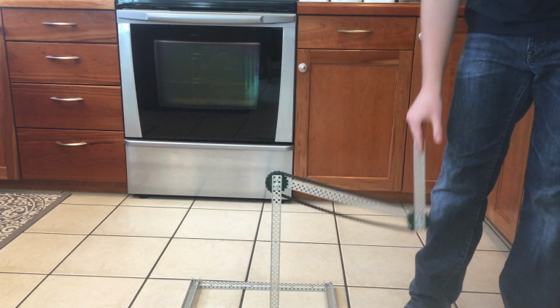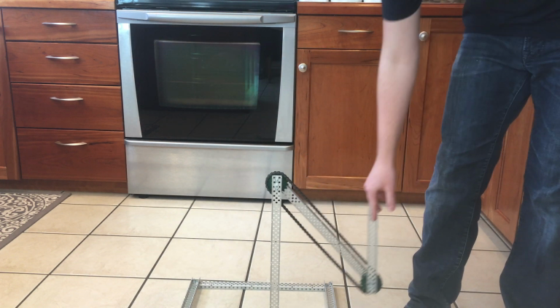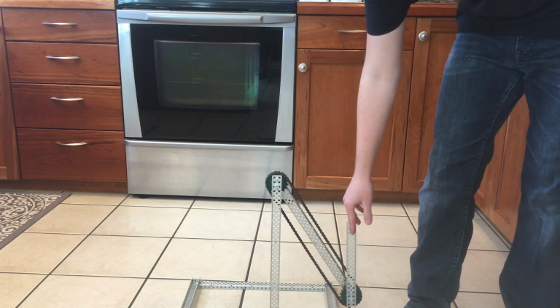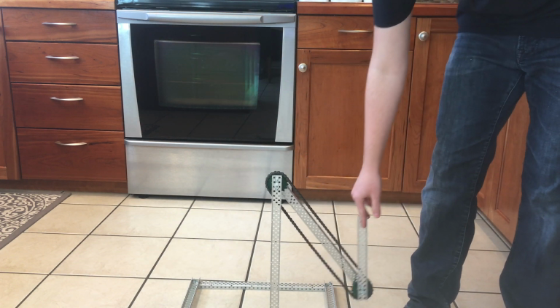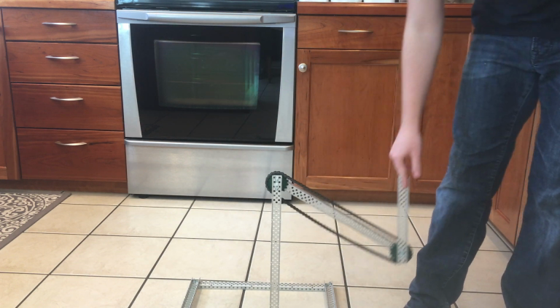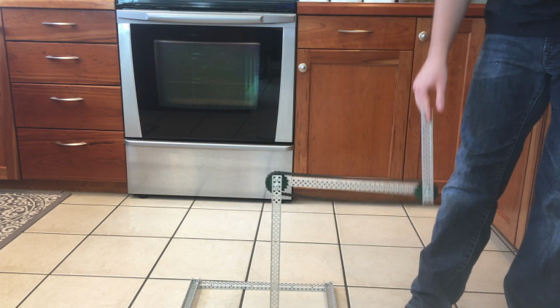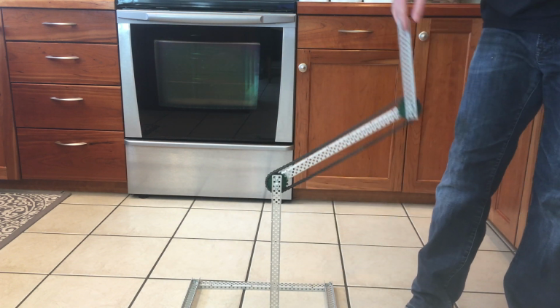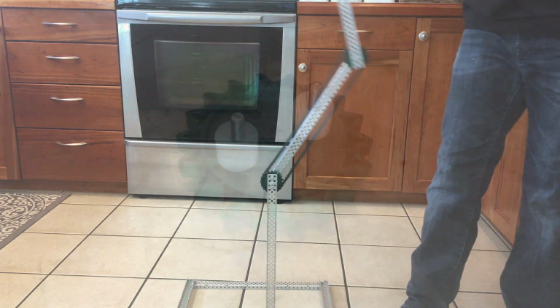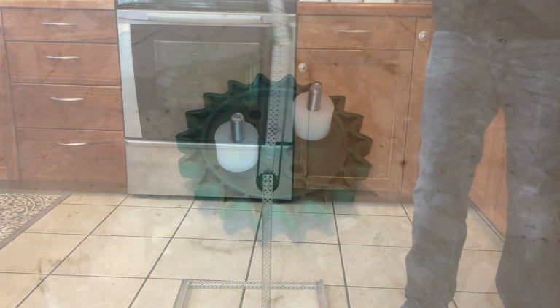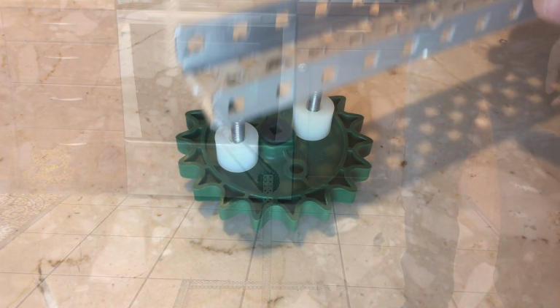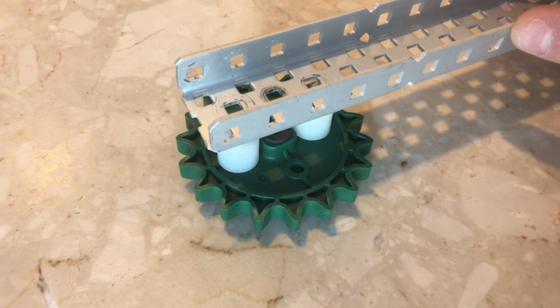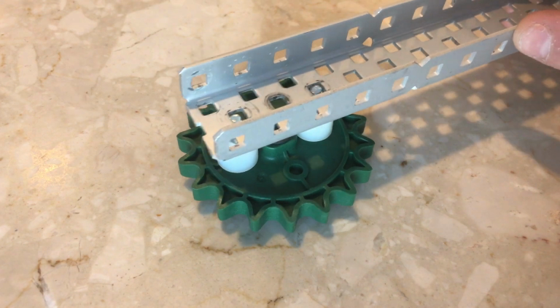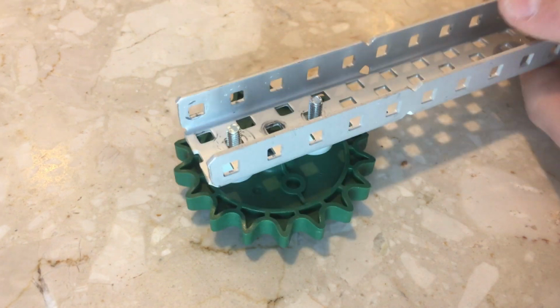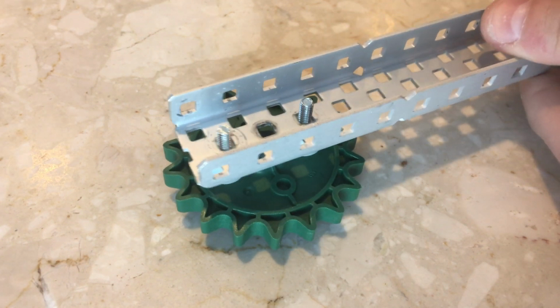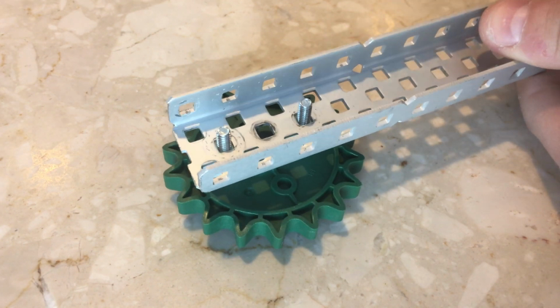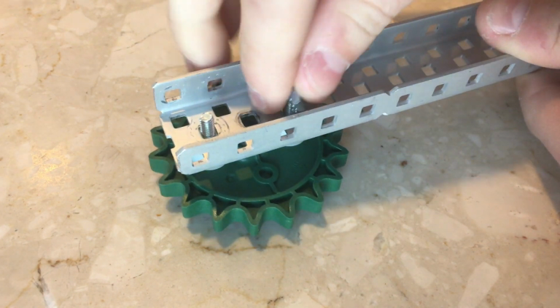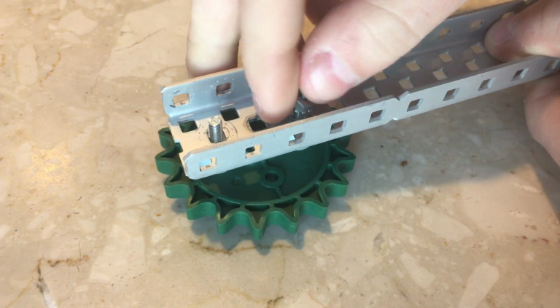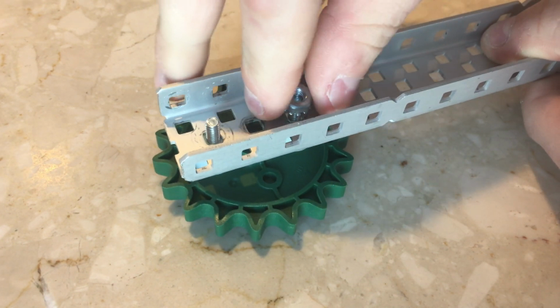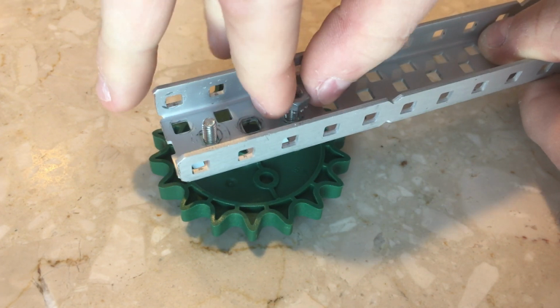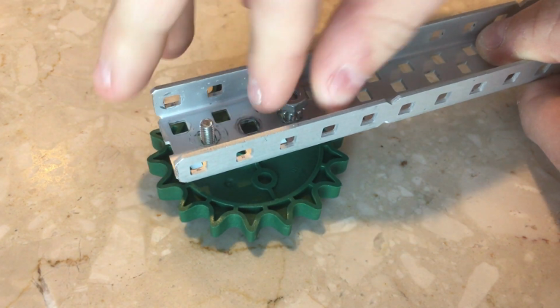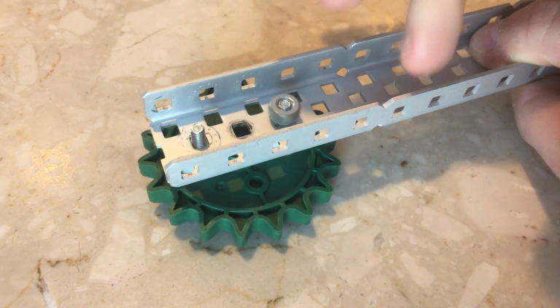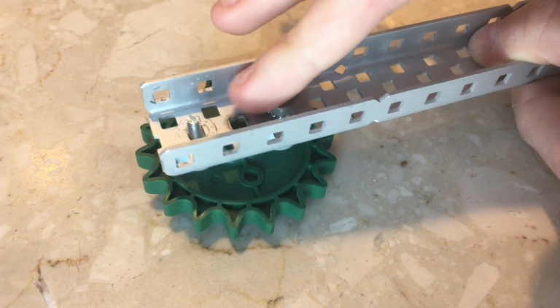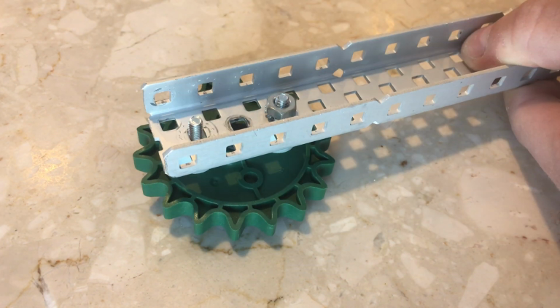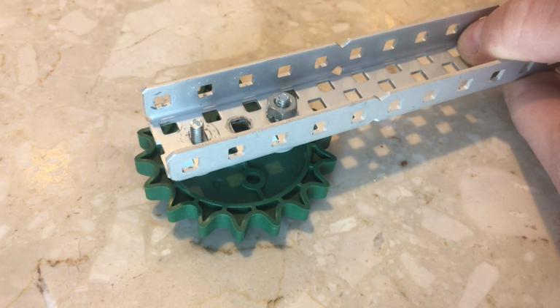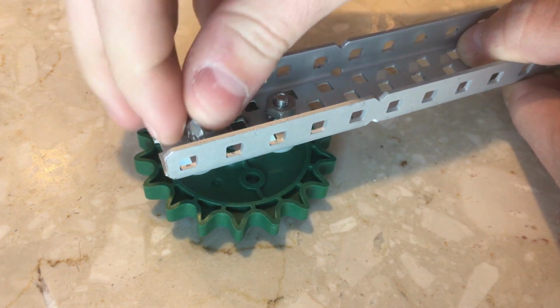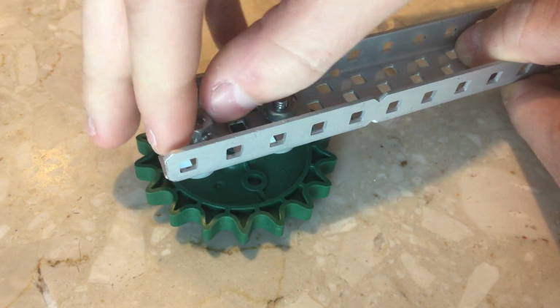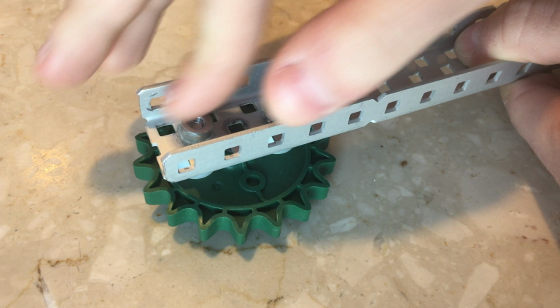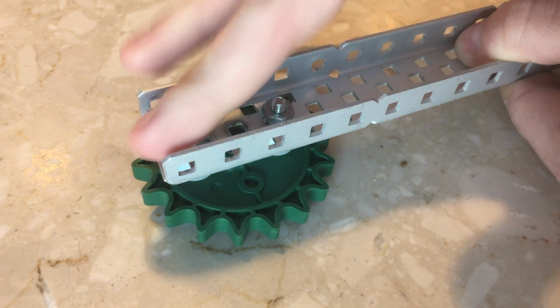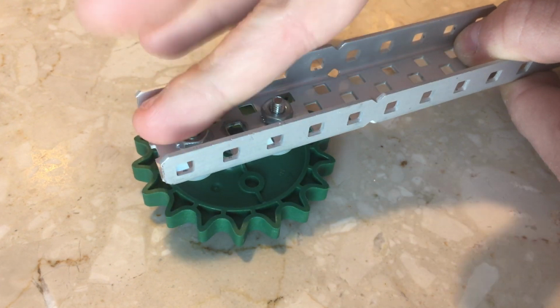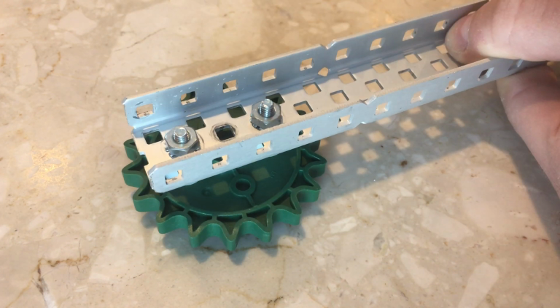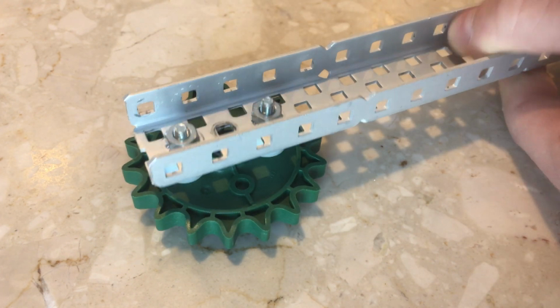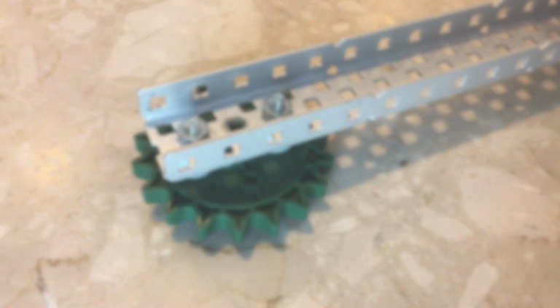Welcome to Kepler Electronics, and this is our guide on chain bar lifts. To build a chain bar, we must first take a sprocket and bolt it to a piece of C channel with some spacers in between. We have to build two of these.